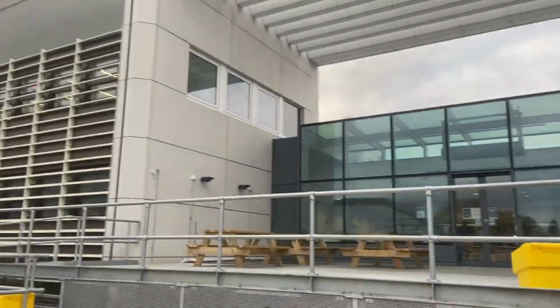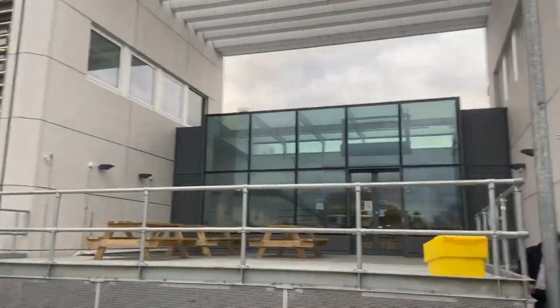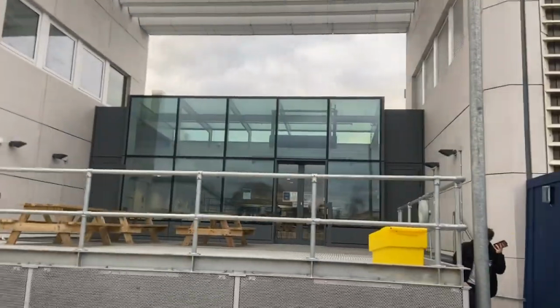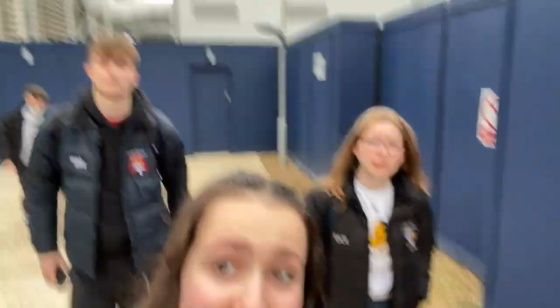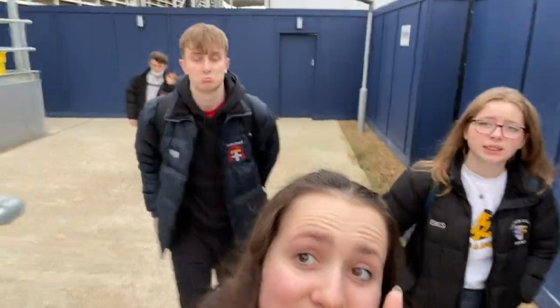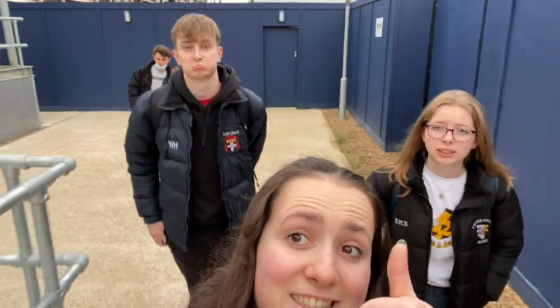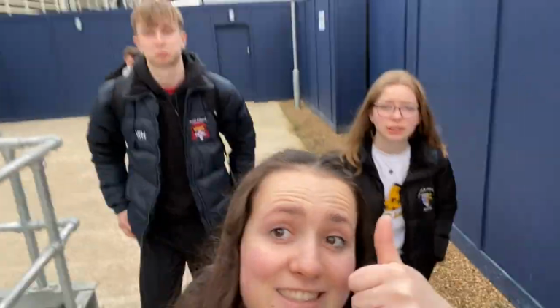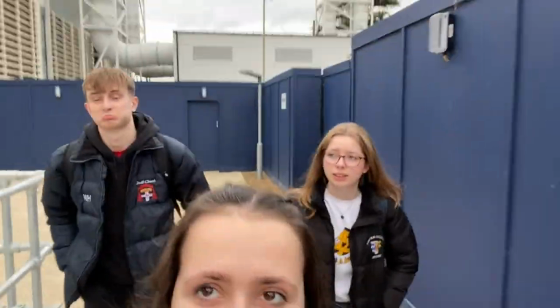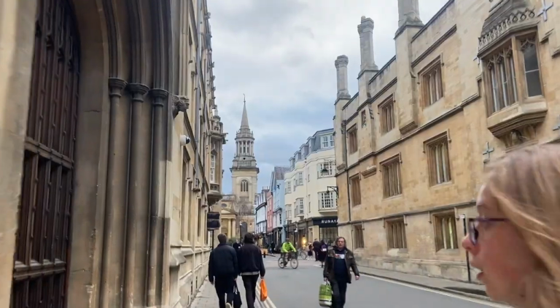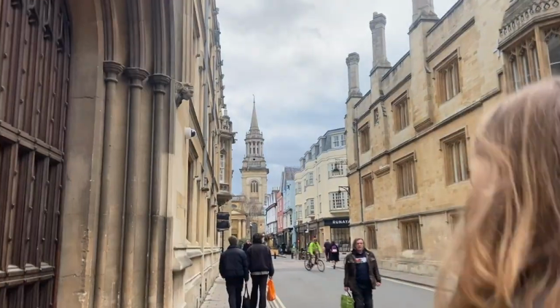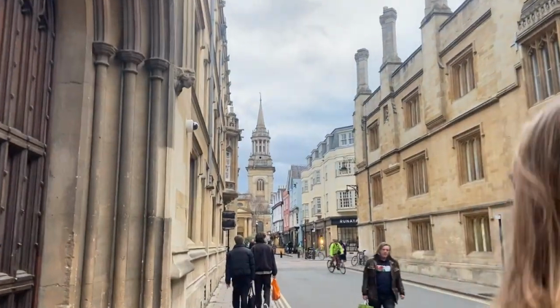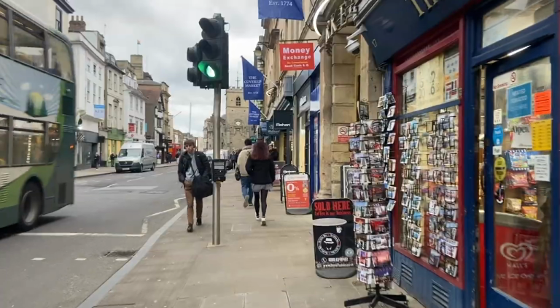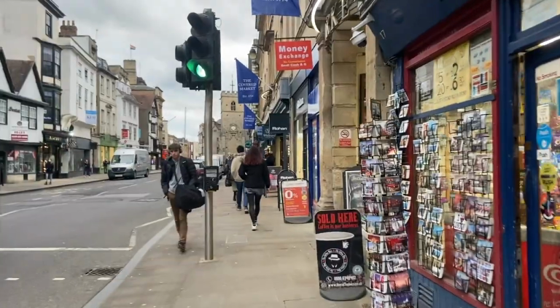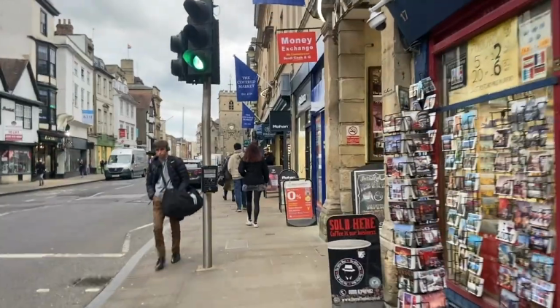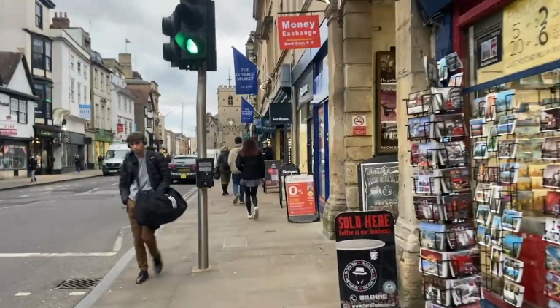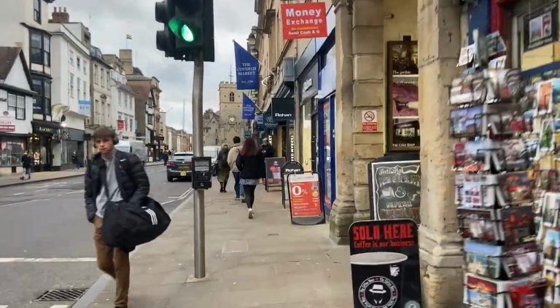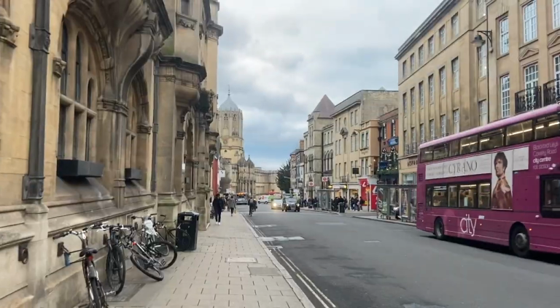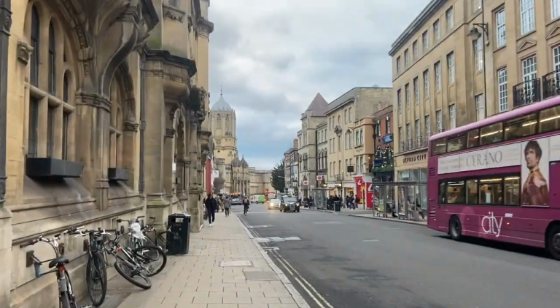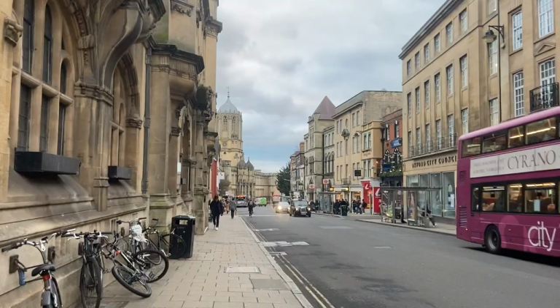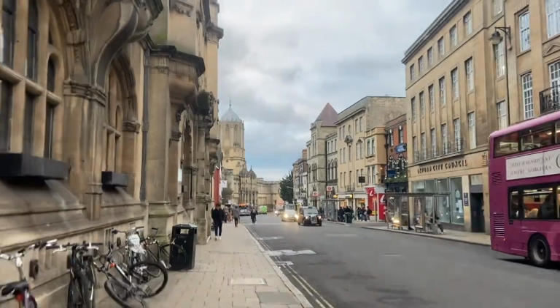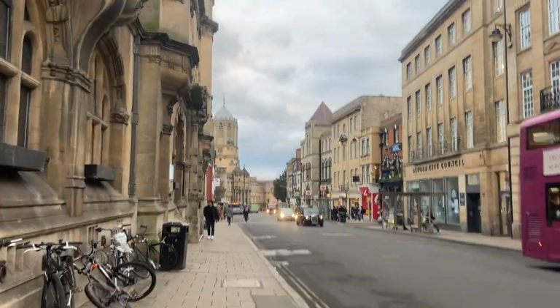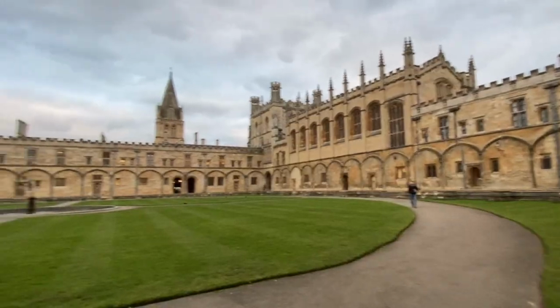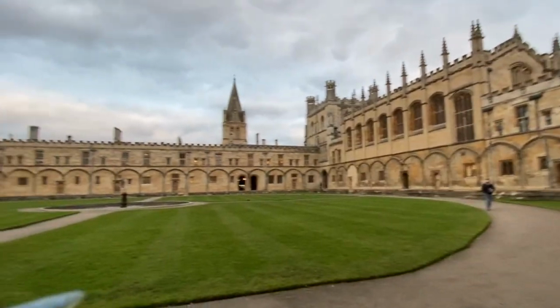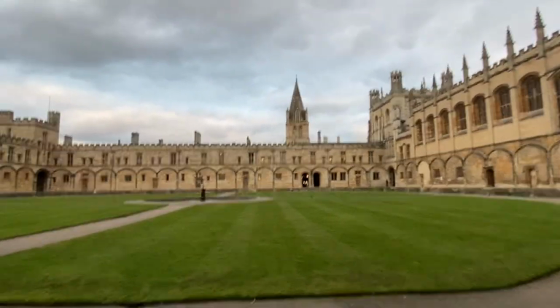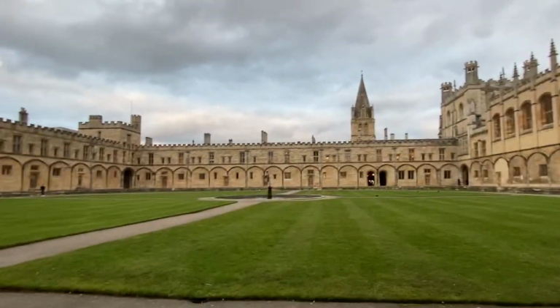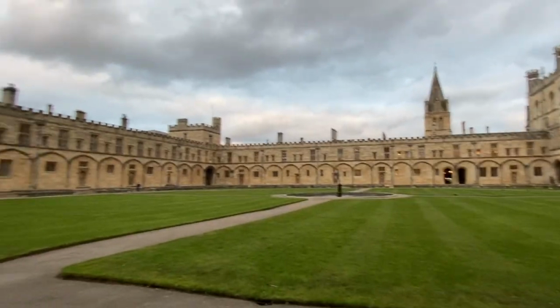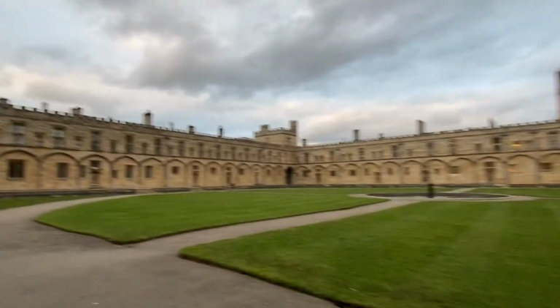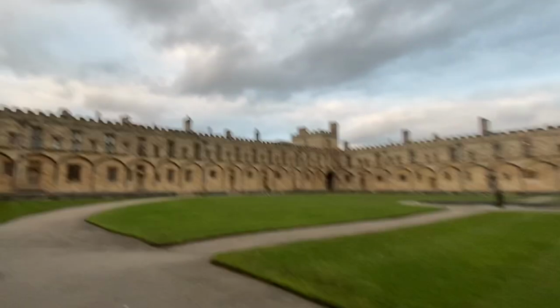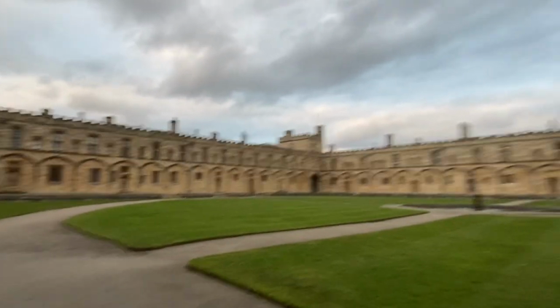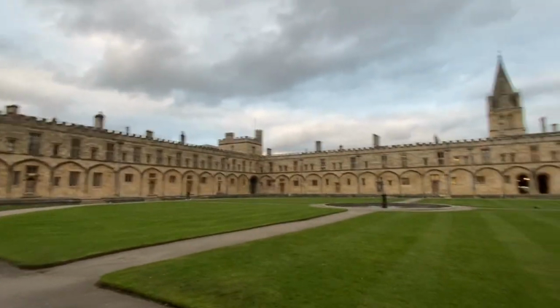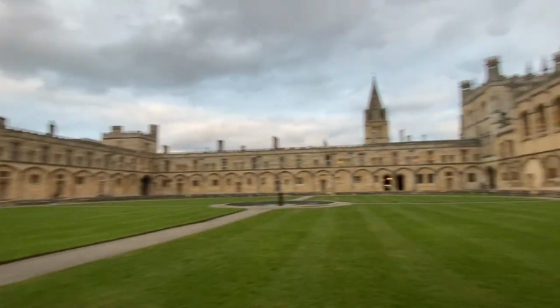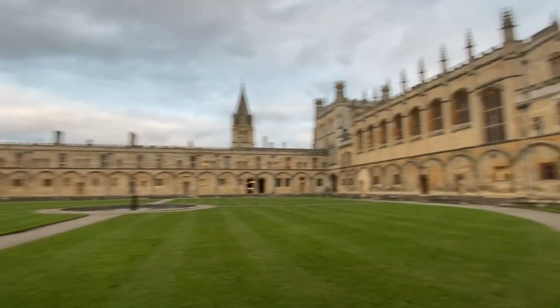So we walked back — we were going to go into Lincoln but then we thought we'd go to Christchurch to have a look around and go to a friend's room. There's Christchurch in the distance; it's a massive college, a lot bigger than Lincoln, but it's really lovely and definitely a highlight of Oxford.